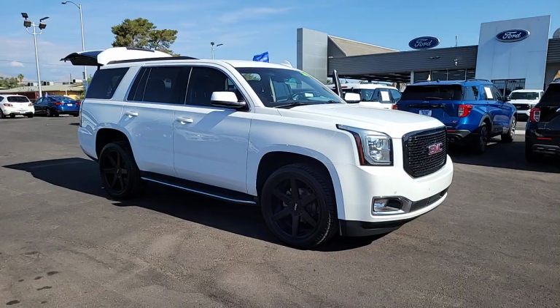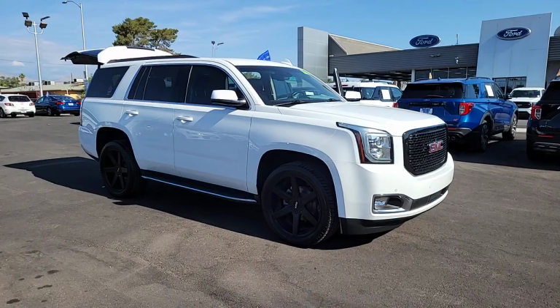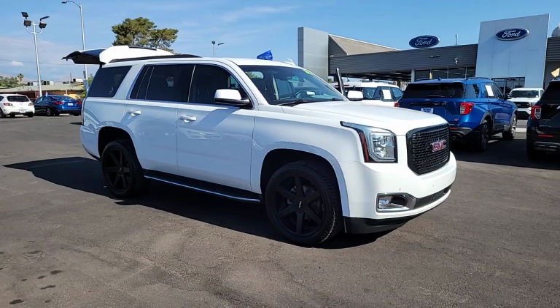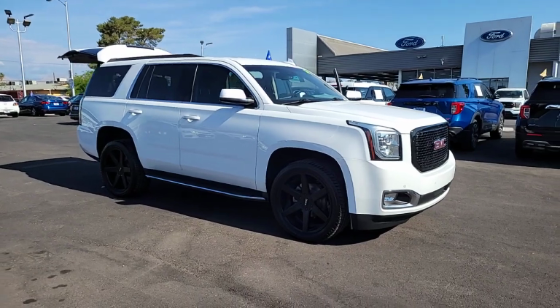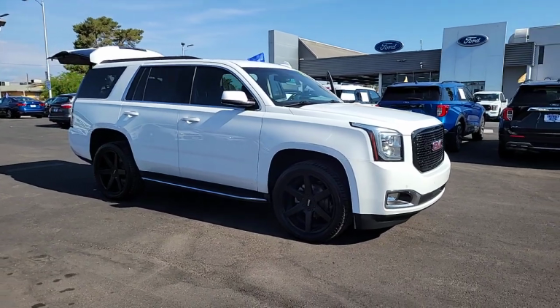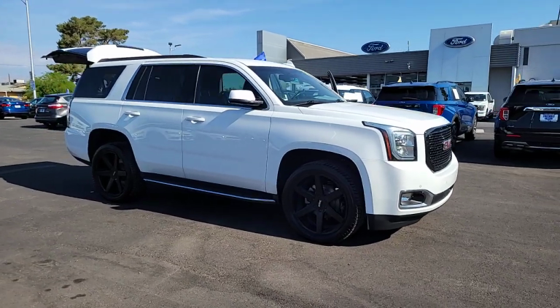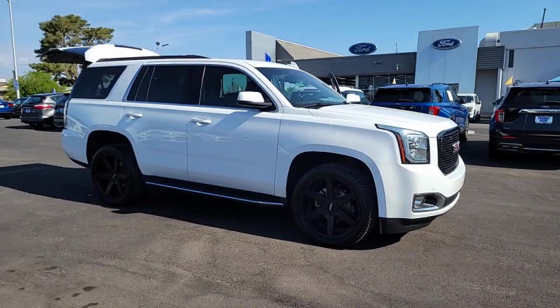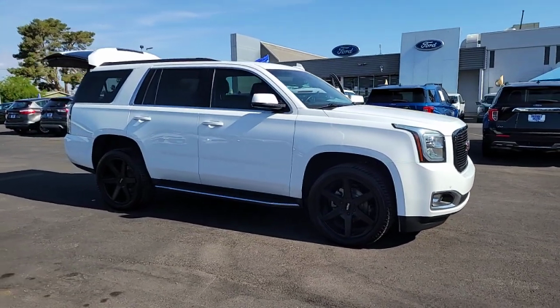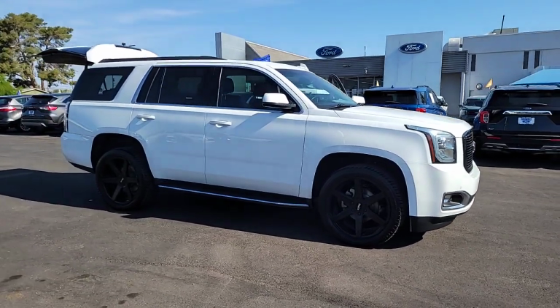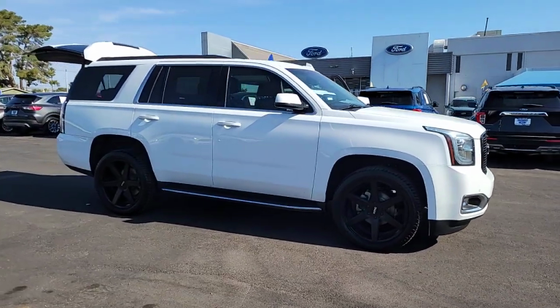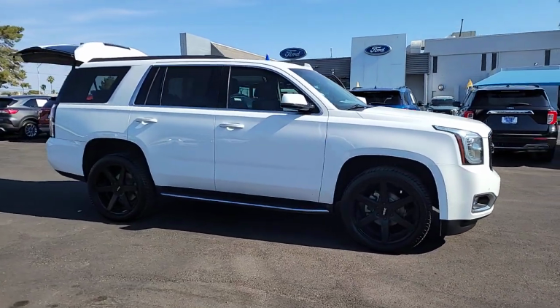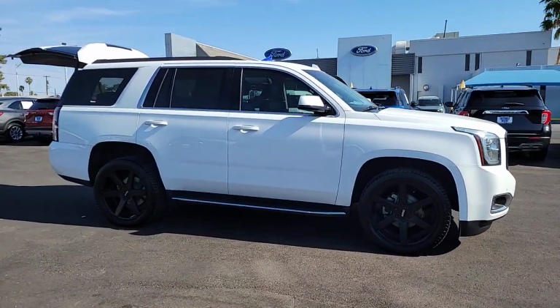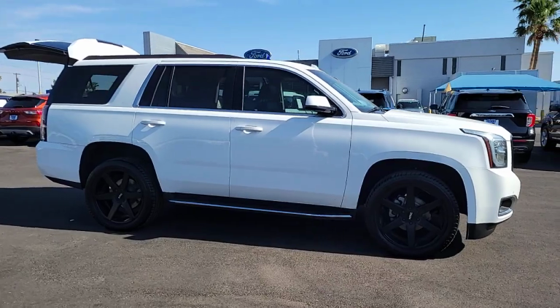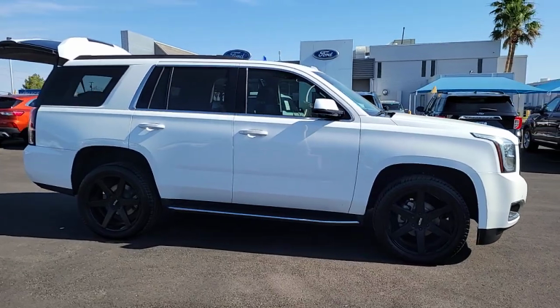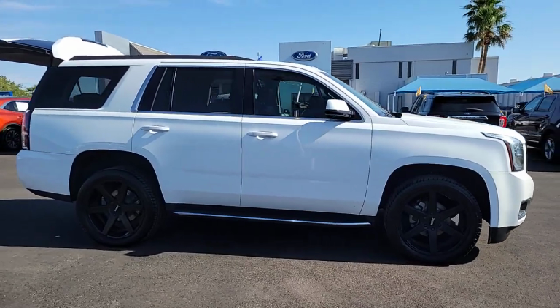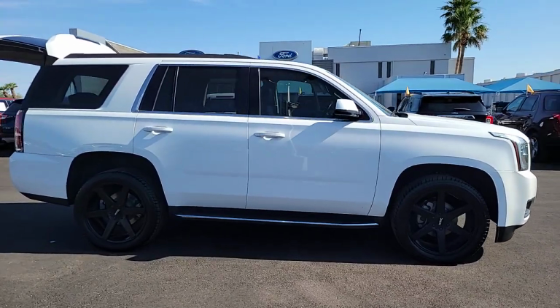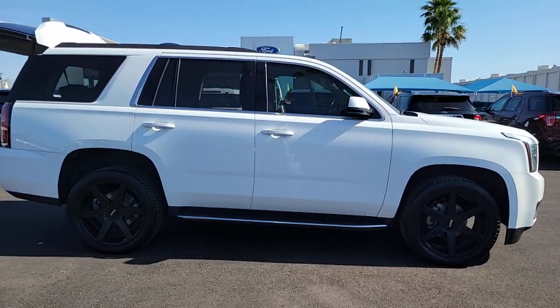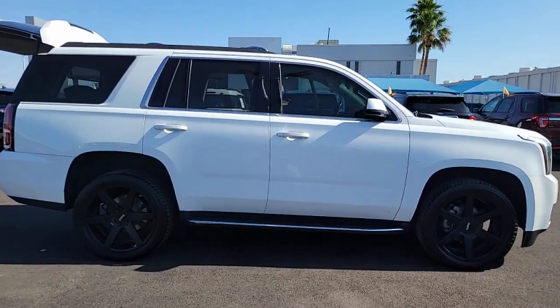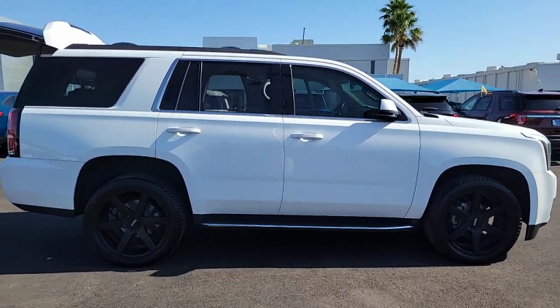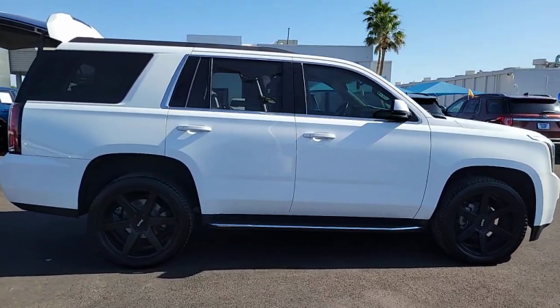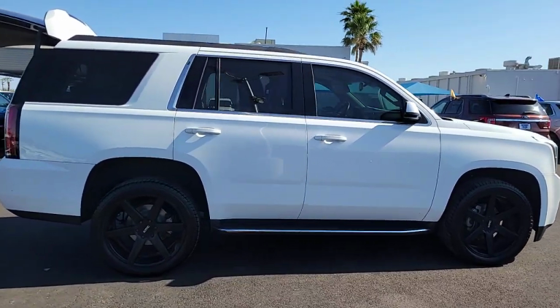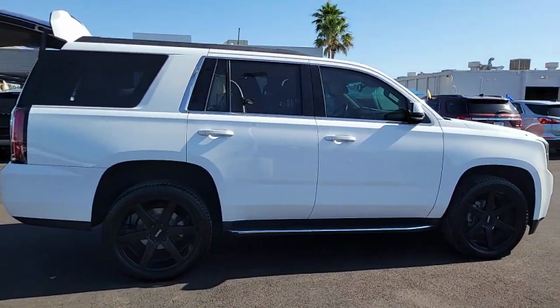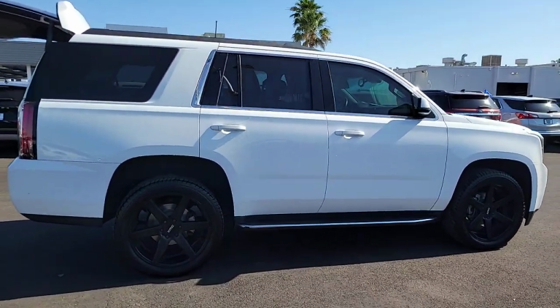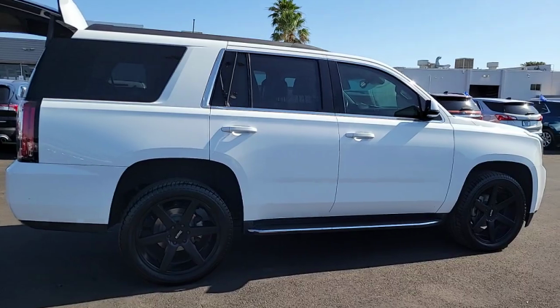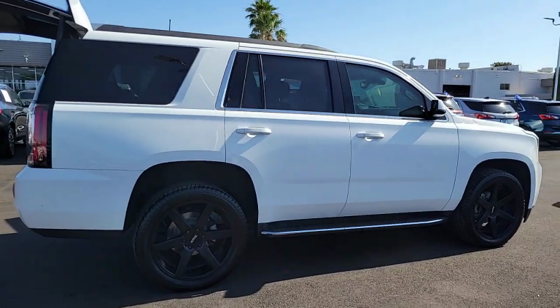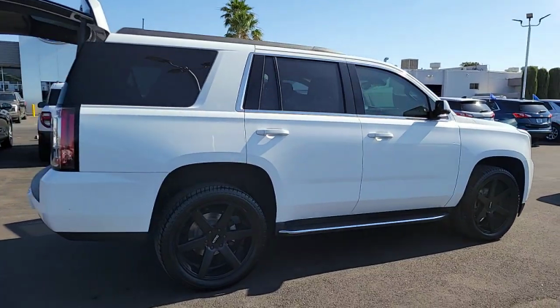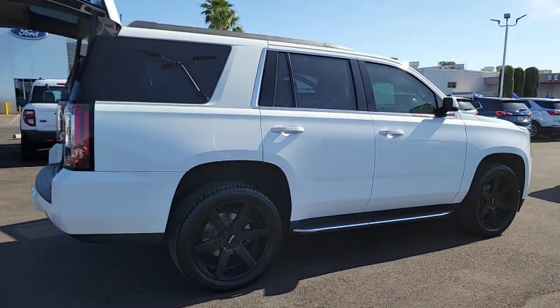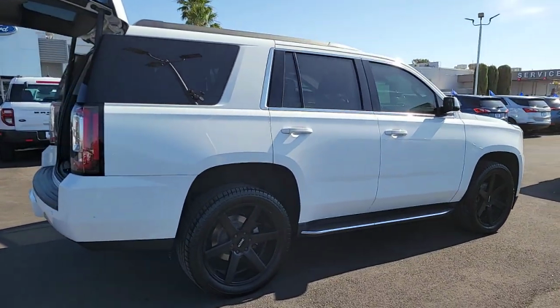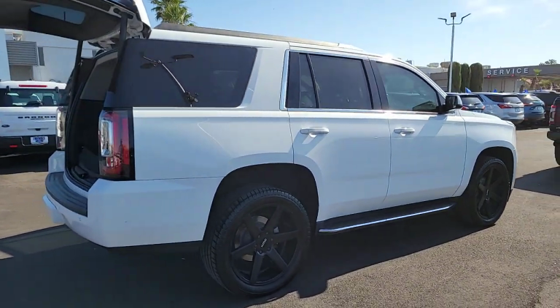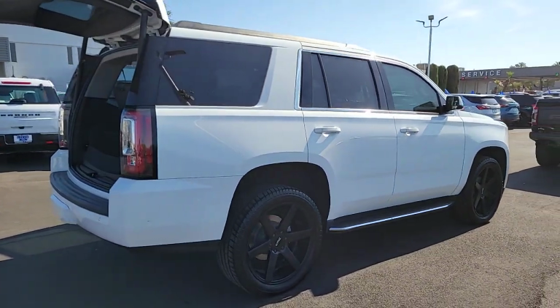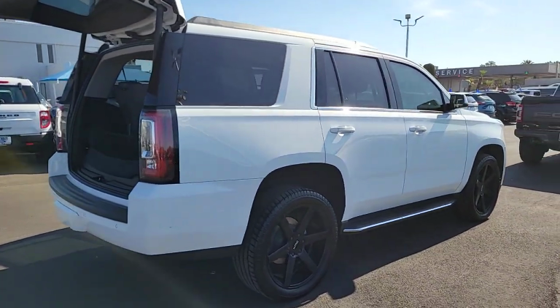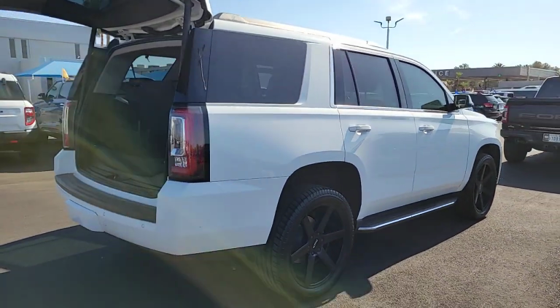Picture yourself in the 2018 GMC Yukon. With less than 70,000 miles on the odometer, this vehicle provides excellent value. Here's a stylish Yukon that's built to work hard but make it look and feel easy.